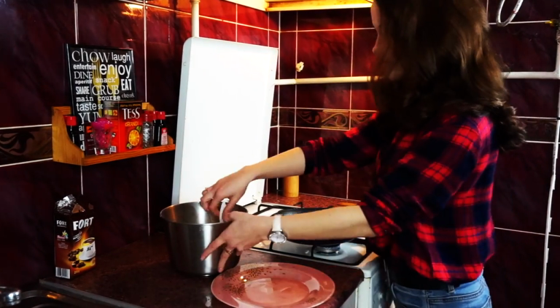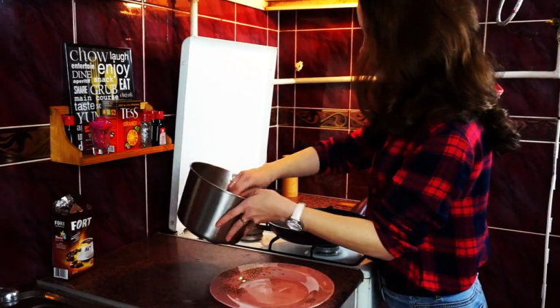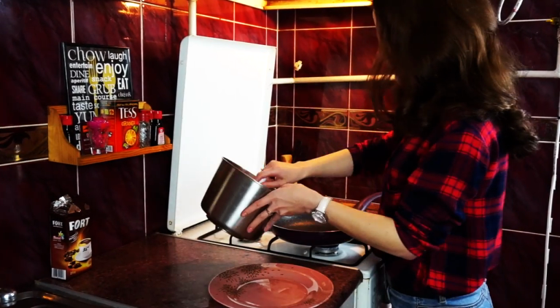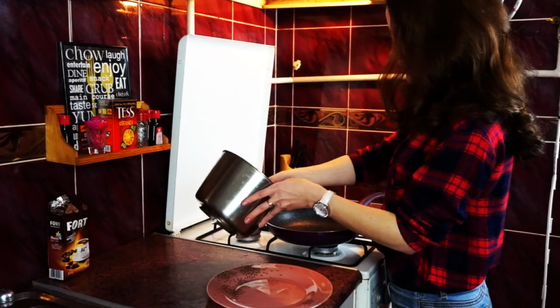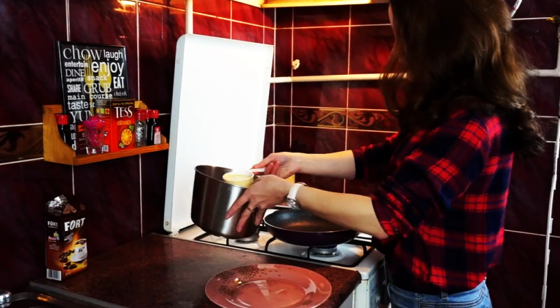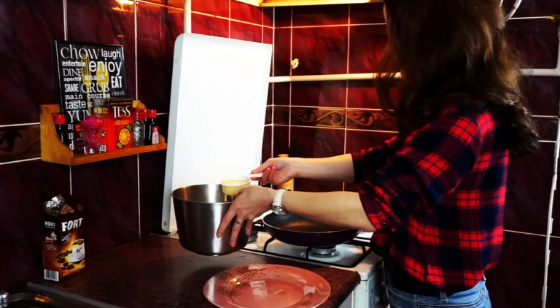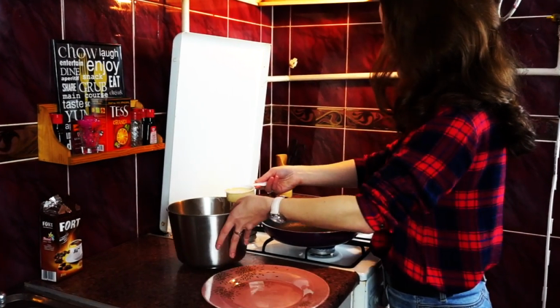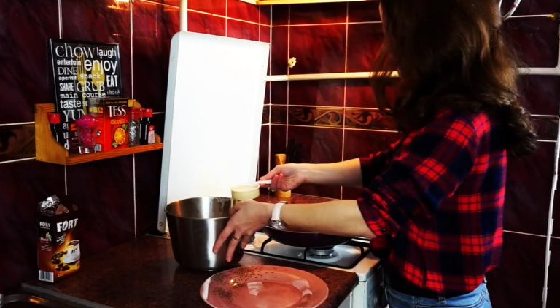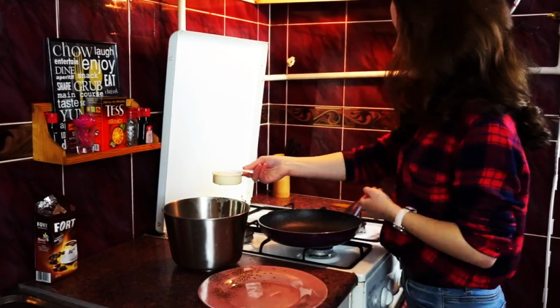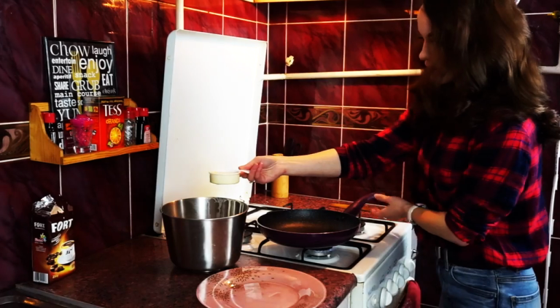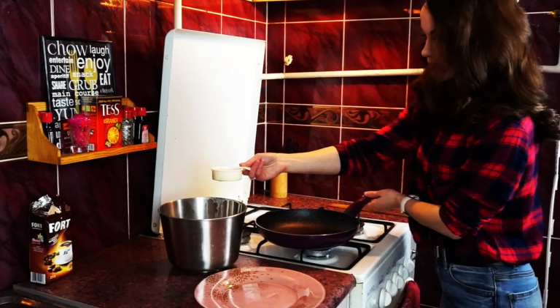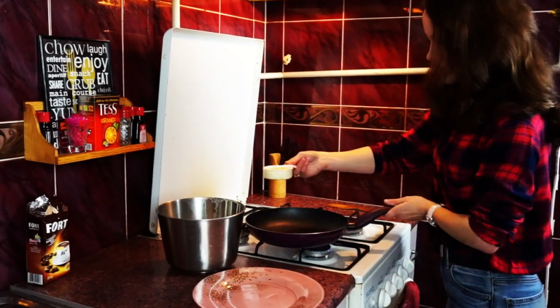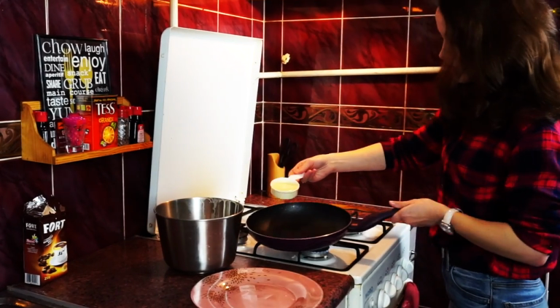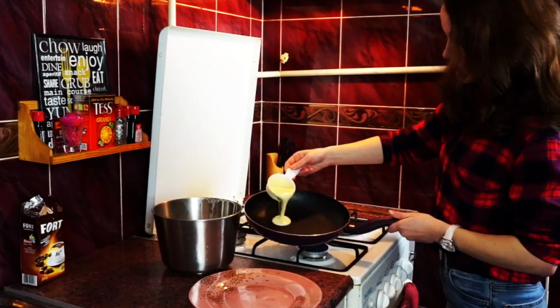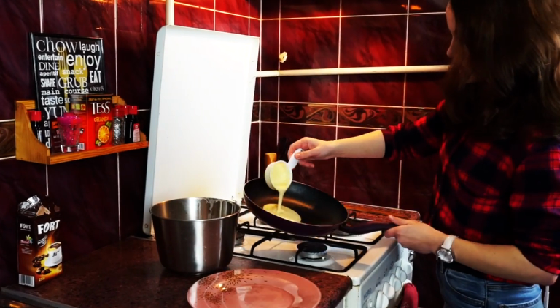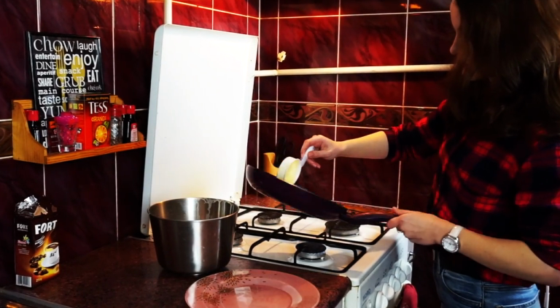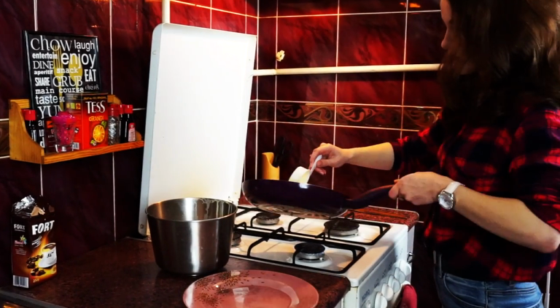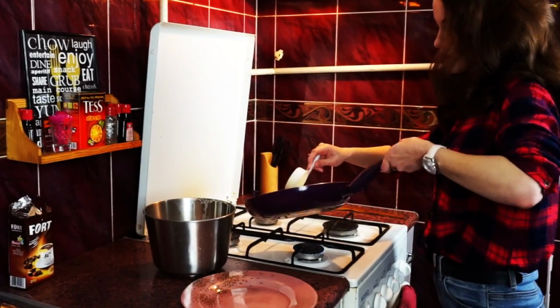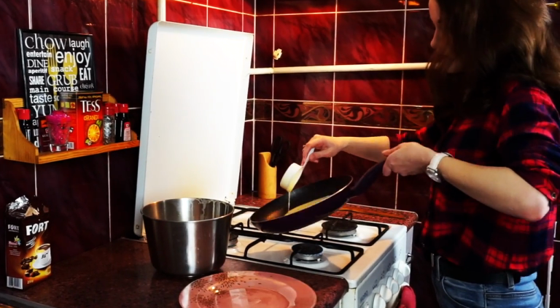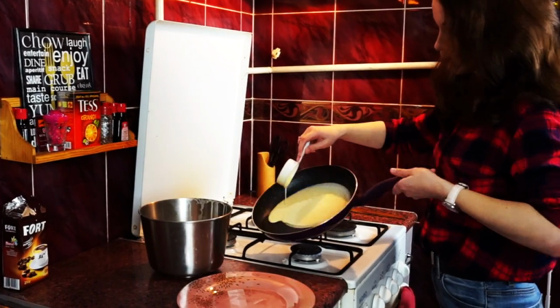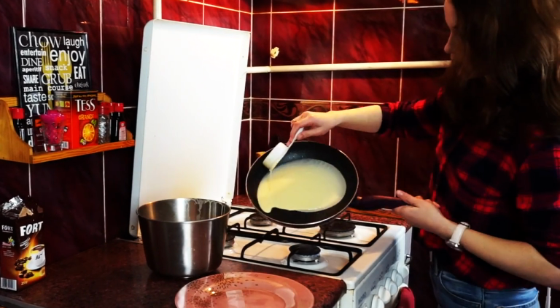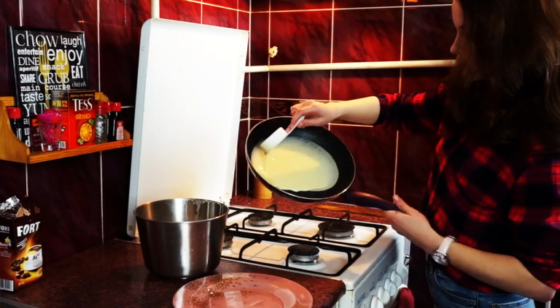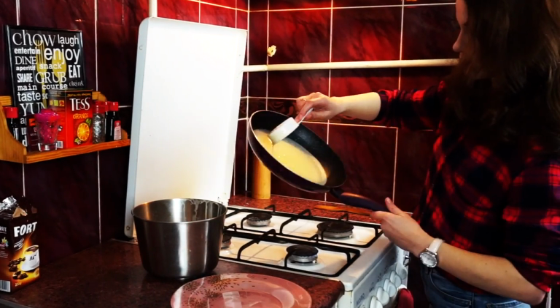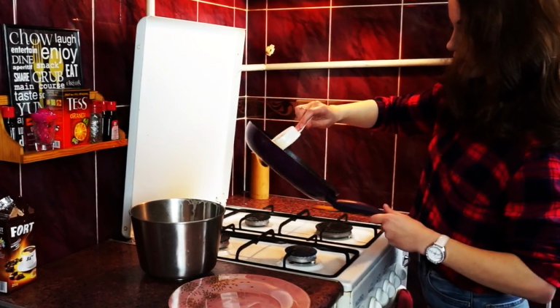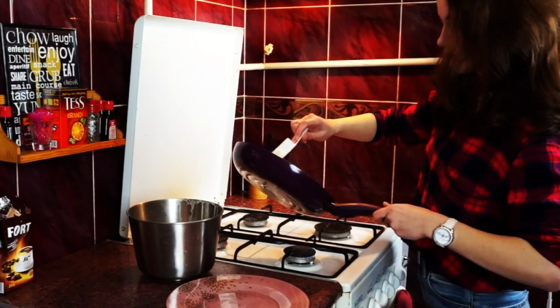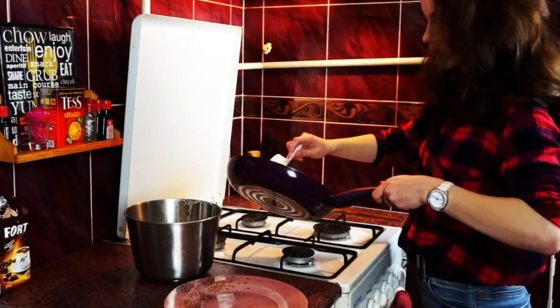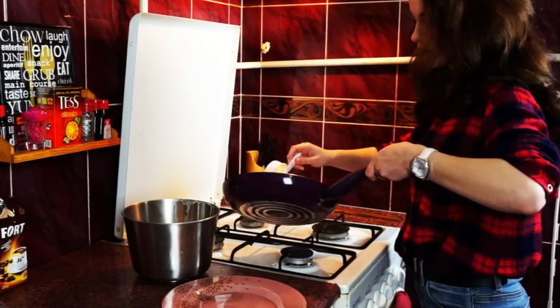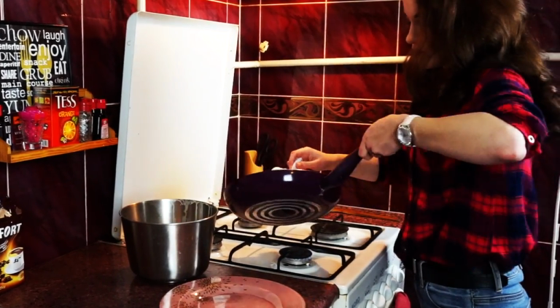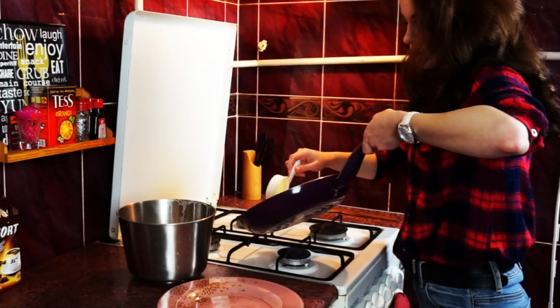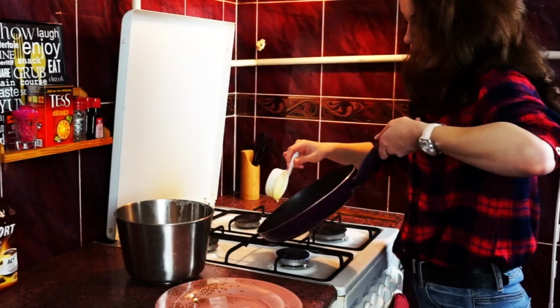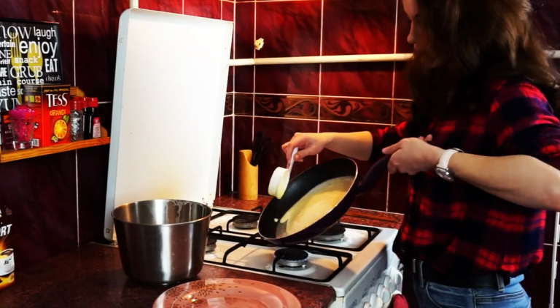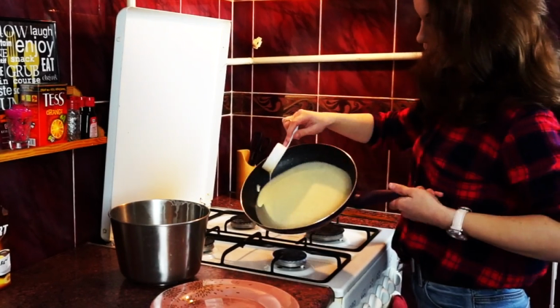Let's start frying our pancakes. The frying pan should be preheated a little bit and we should fry them on low or medium heat.